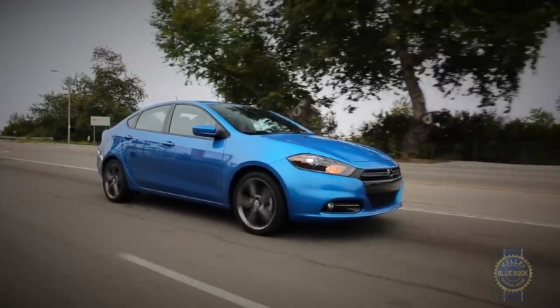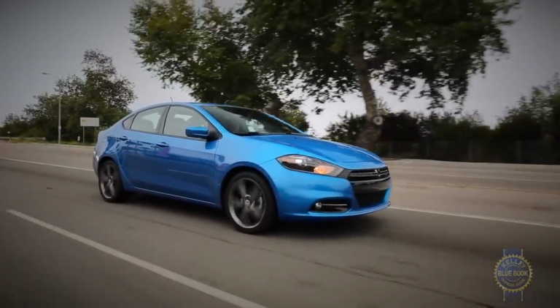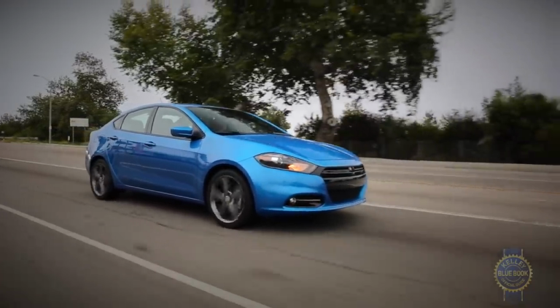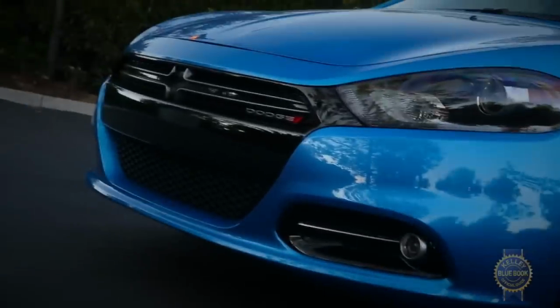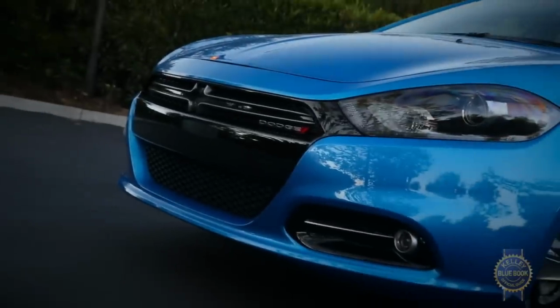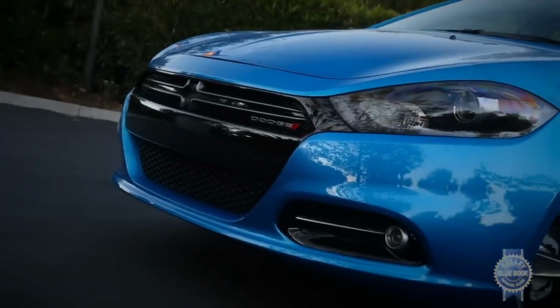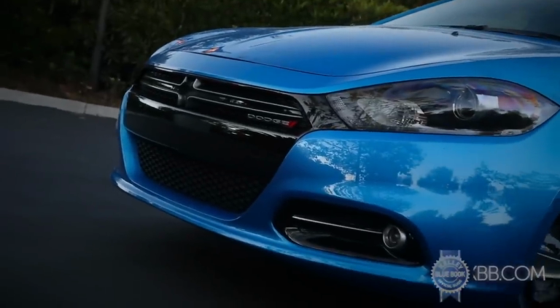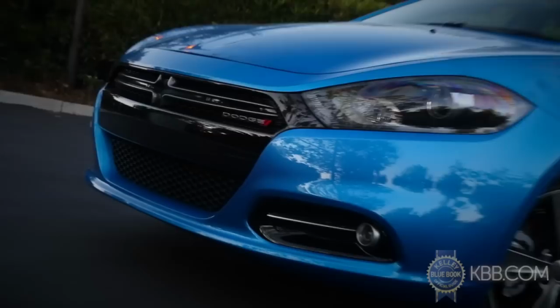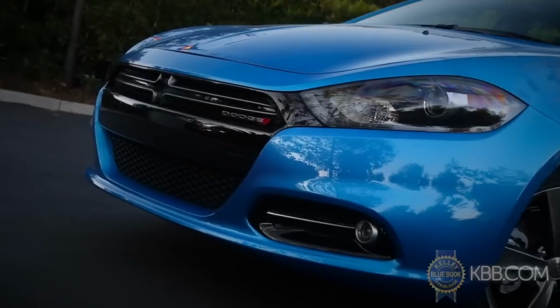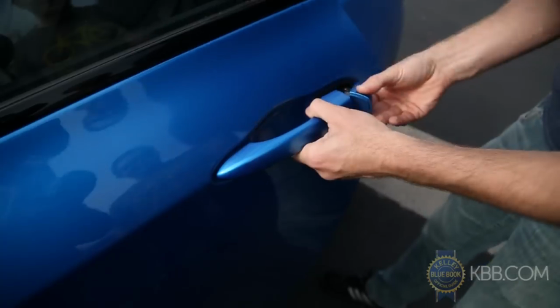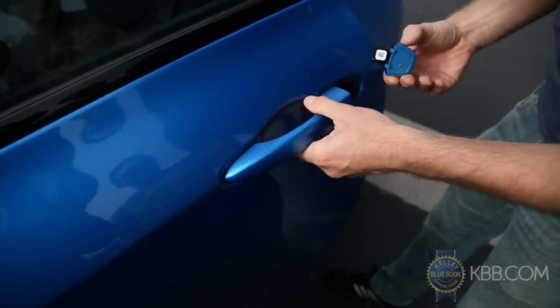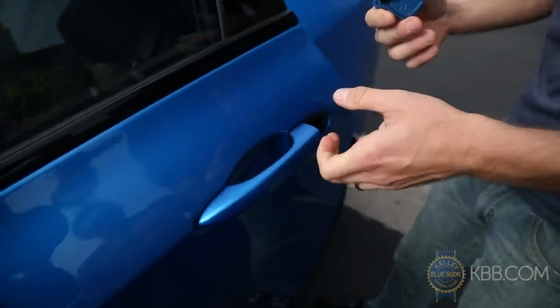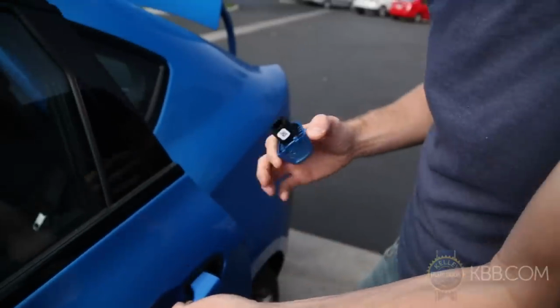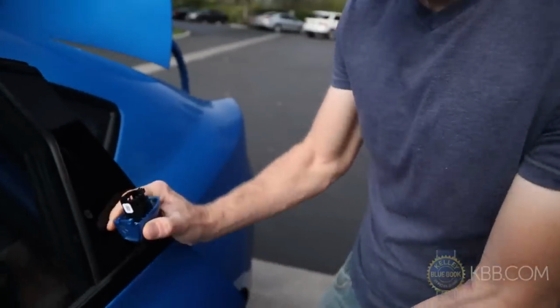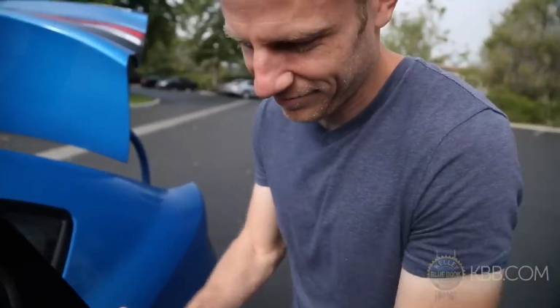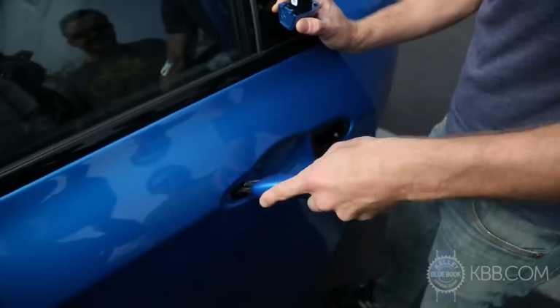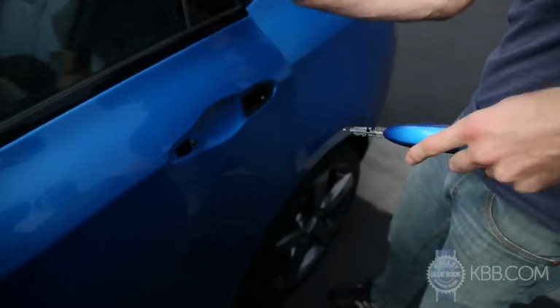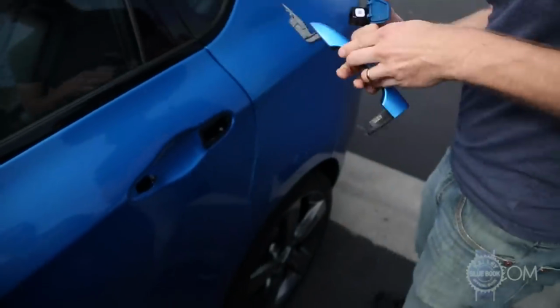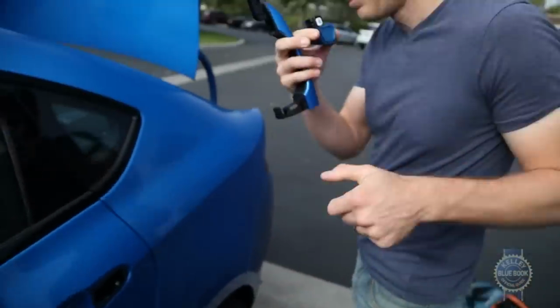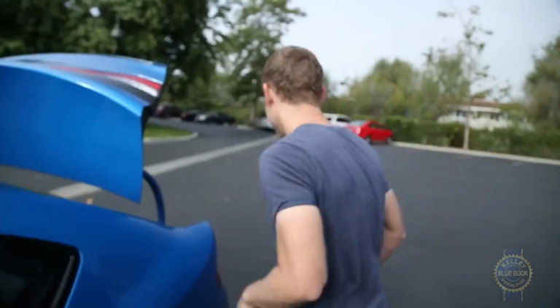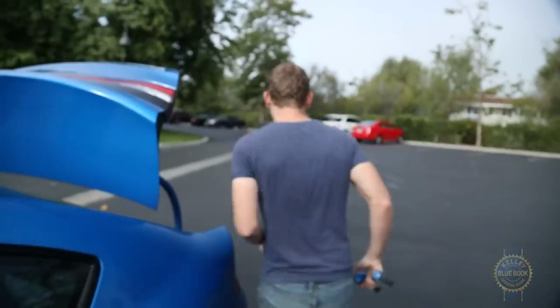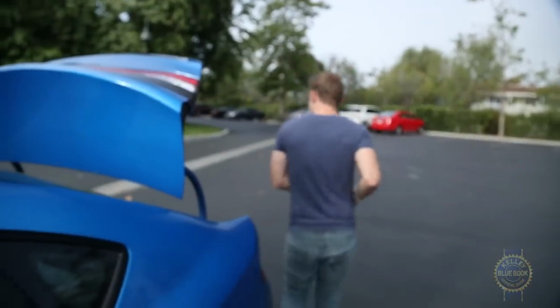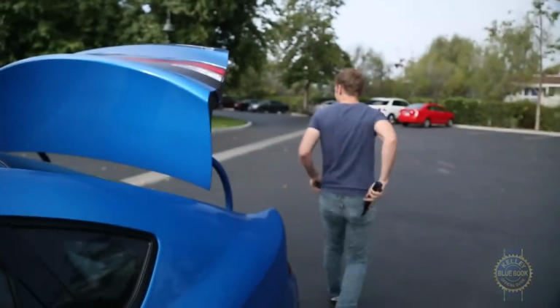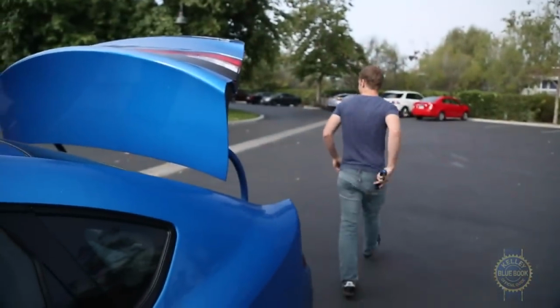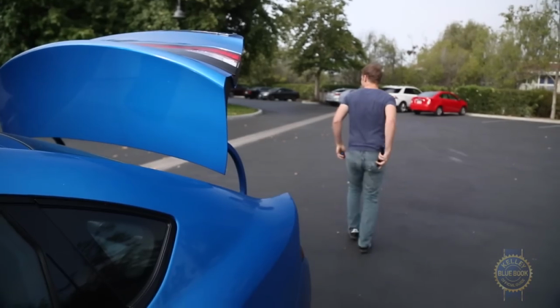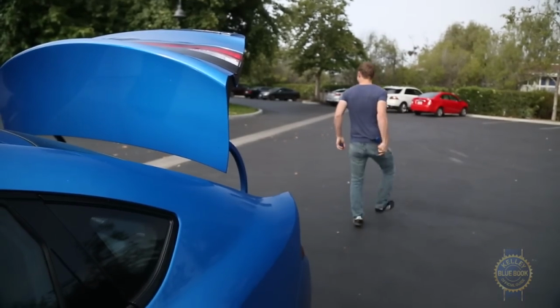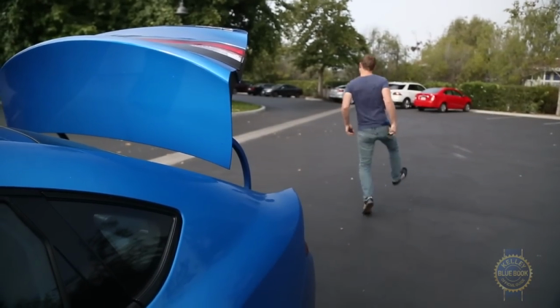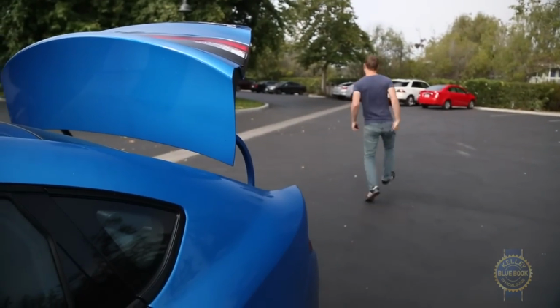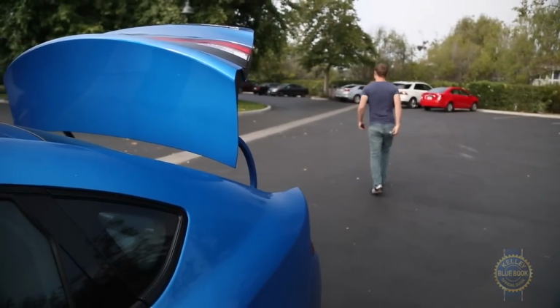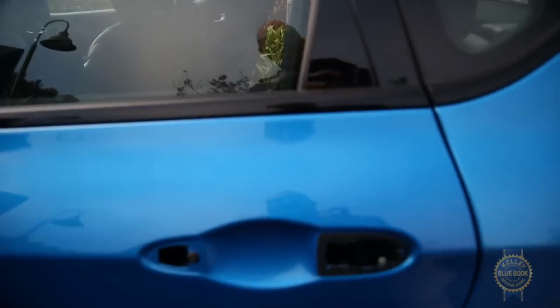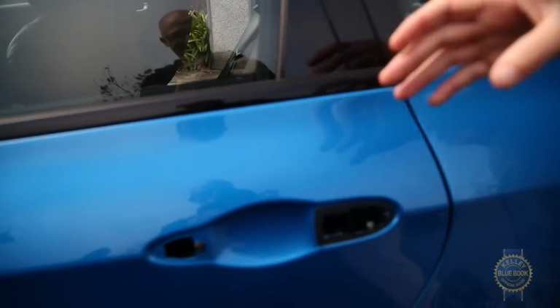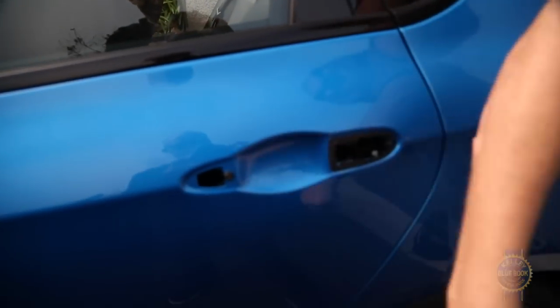We also need to address Dodge's, let's say, dodgy quality, which surfaced when the rear driver-side door handle came off in our hands. Seriously. The Dart has its high points, but in a field this competitive, there are more sensible options.